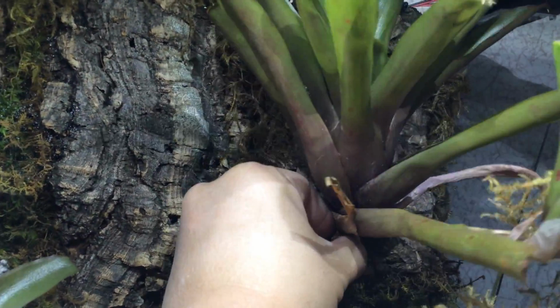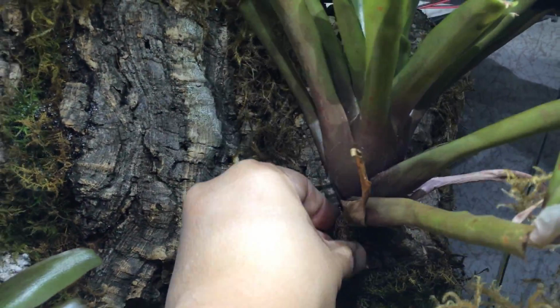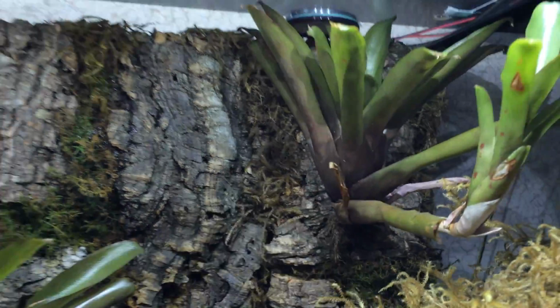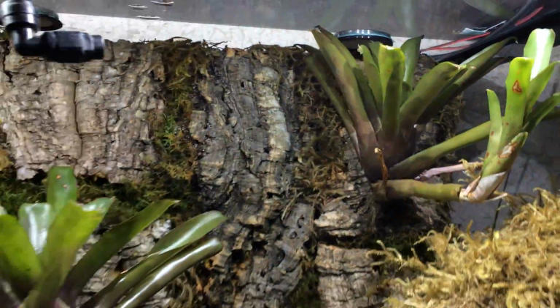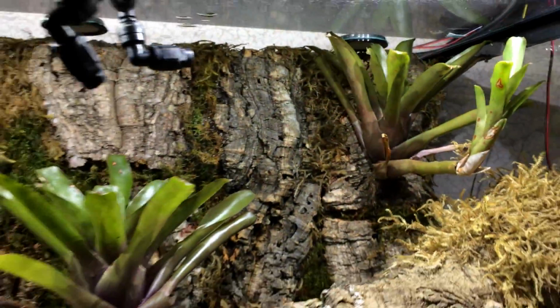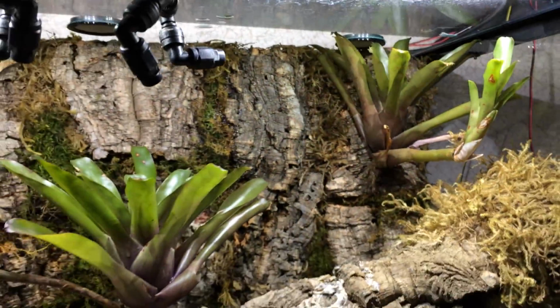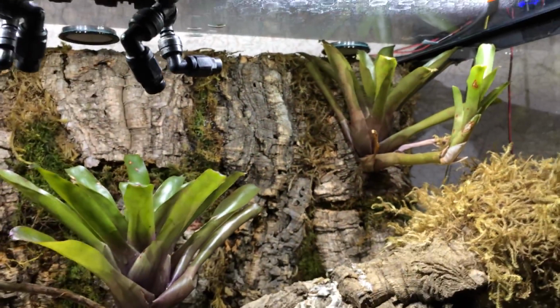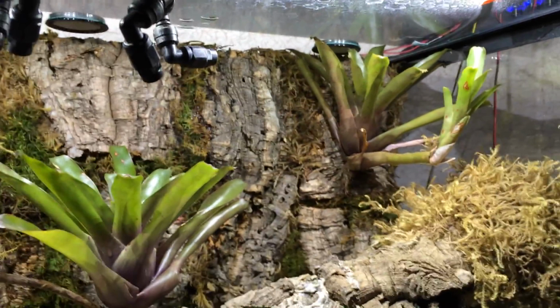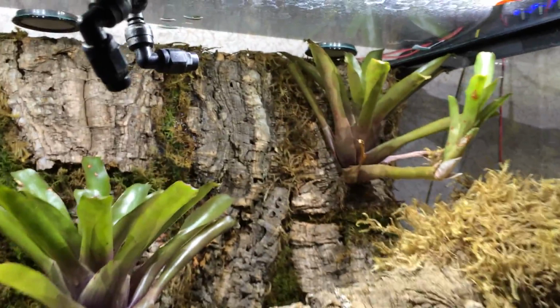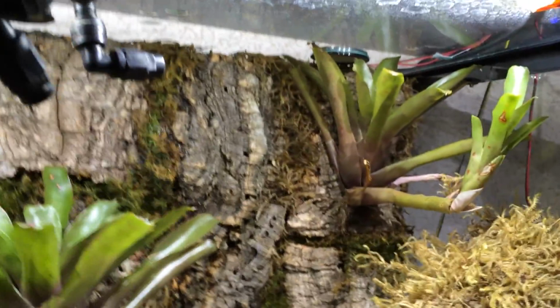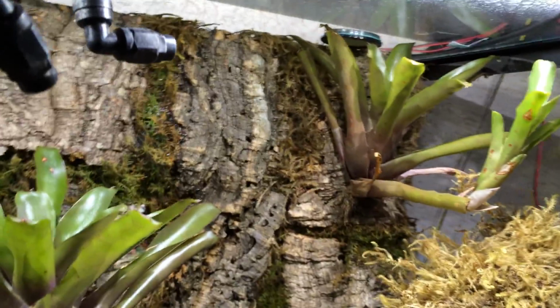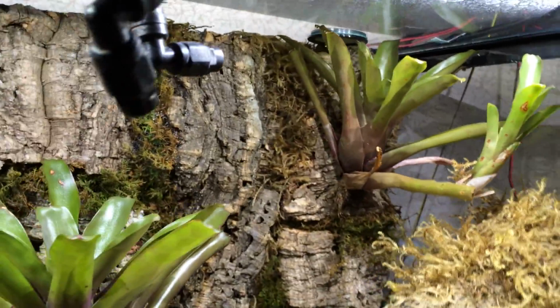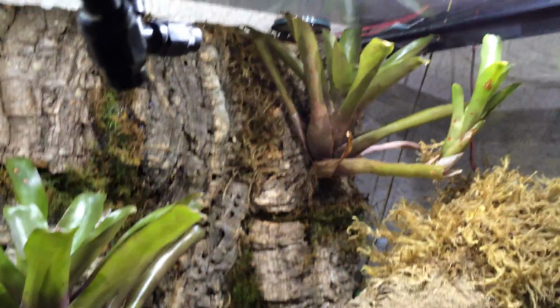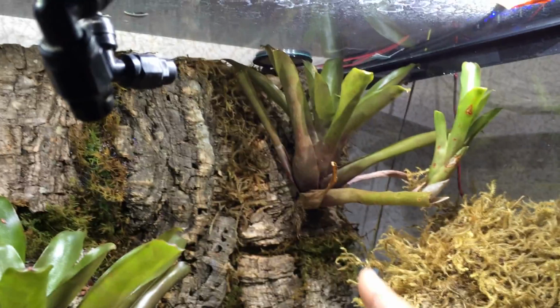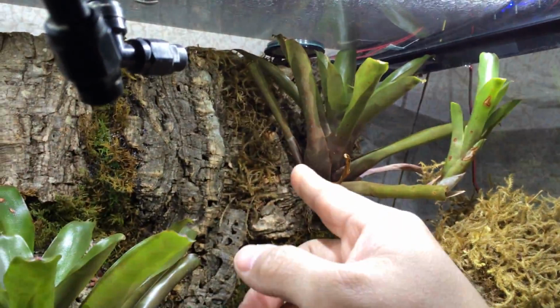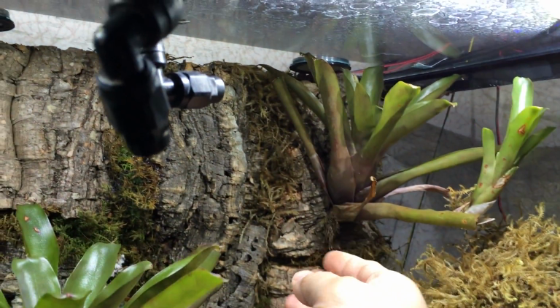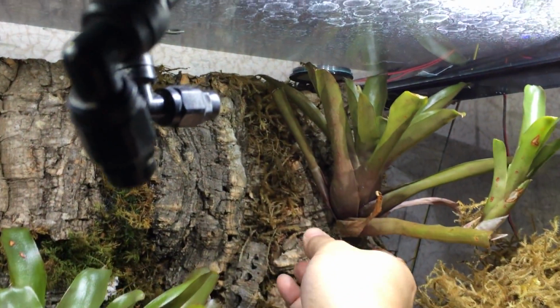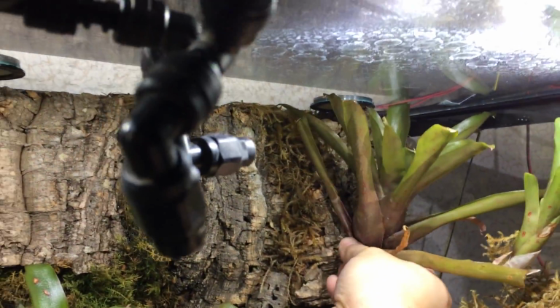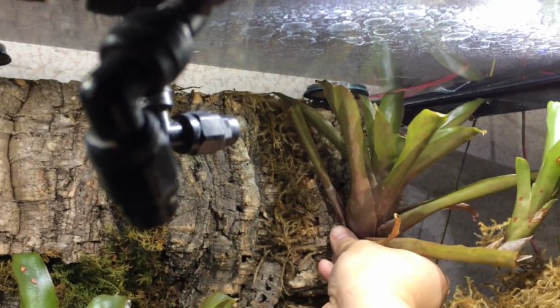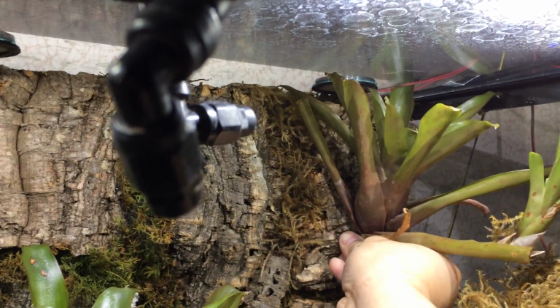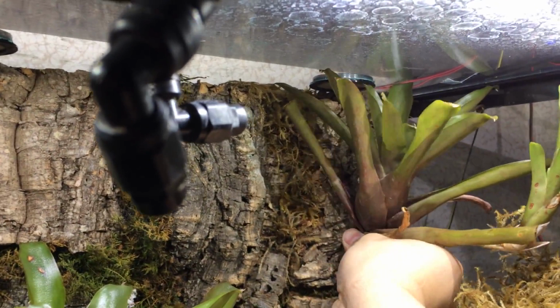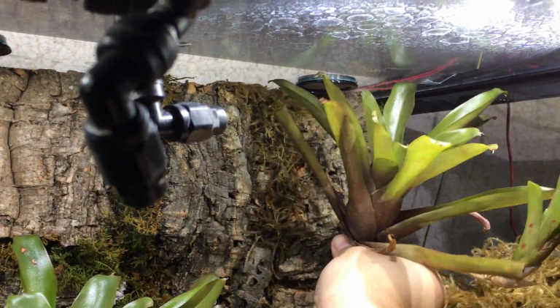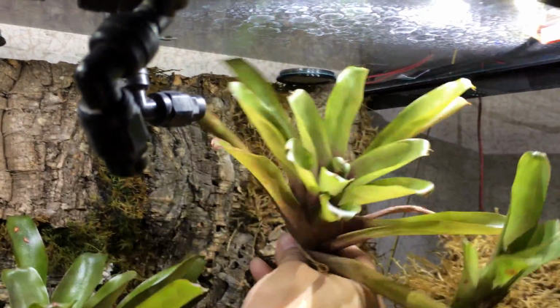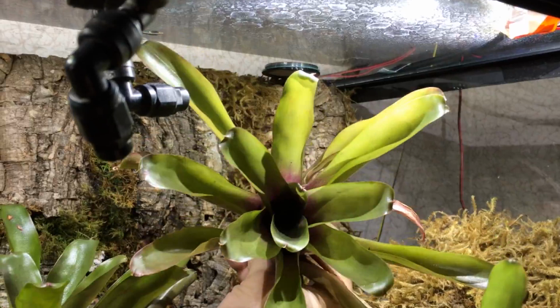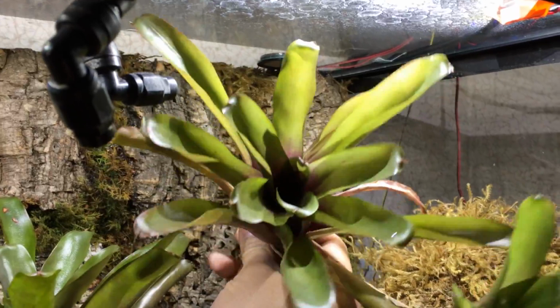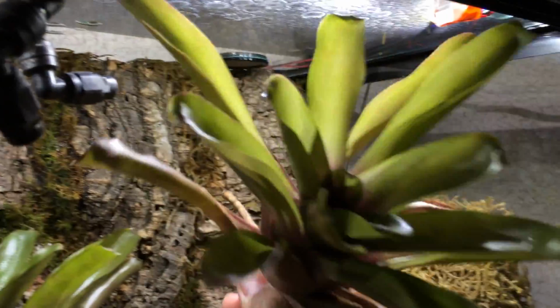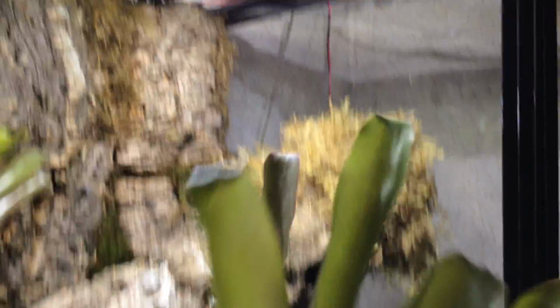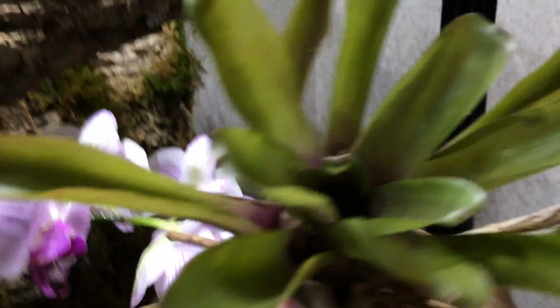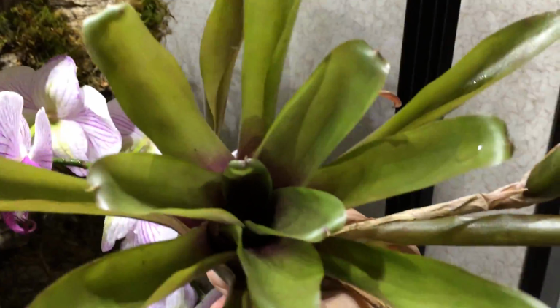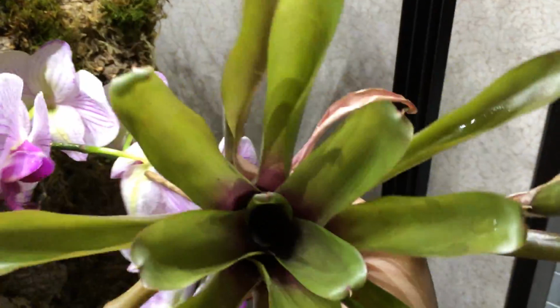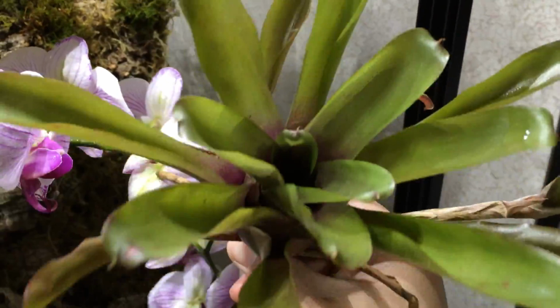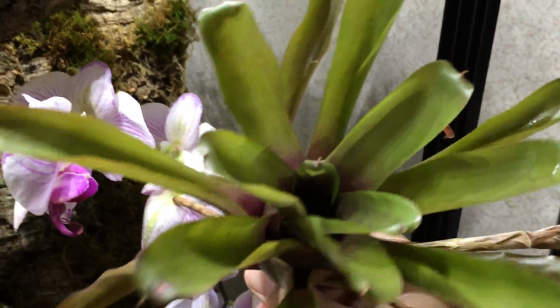That's pretty much it right there — that's all you need to do. That way, later on, if there are tadpoles in this bromeliad, I just pull it out every once in a while and check it to see if there are any.